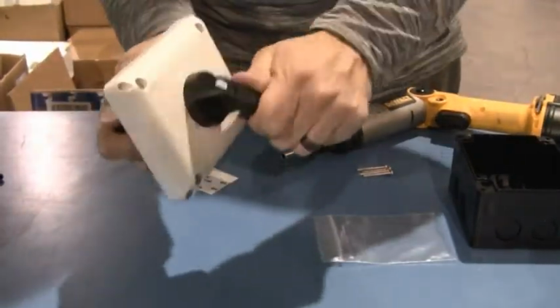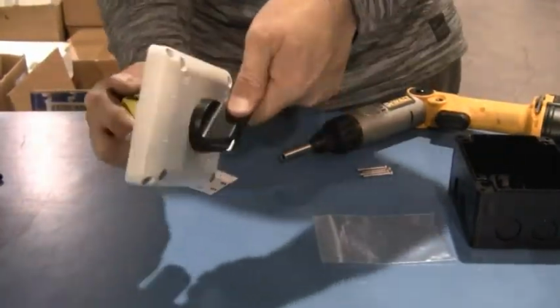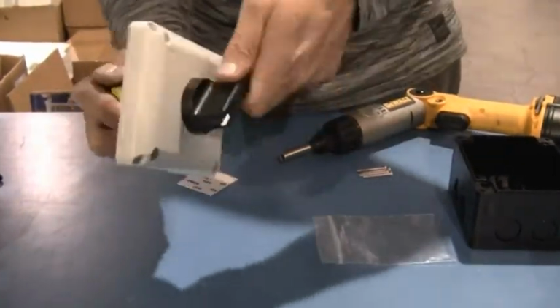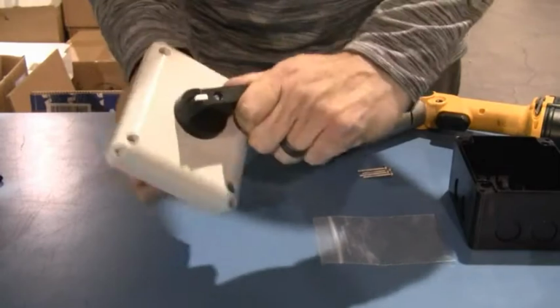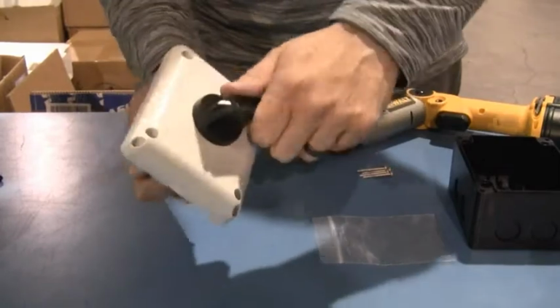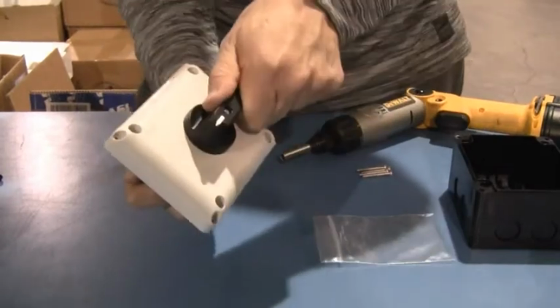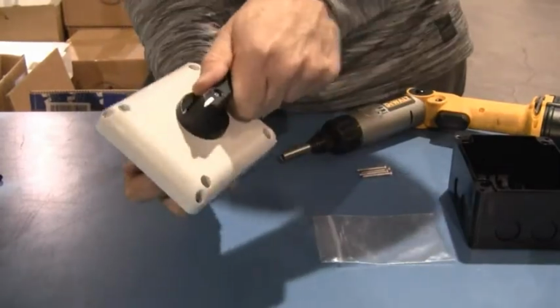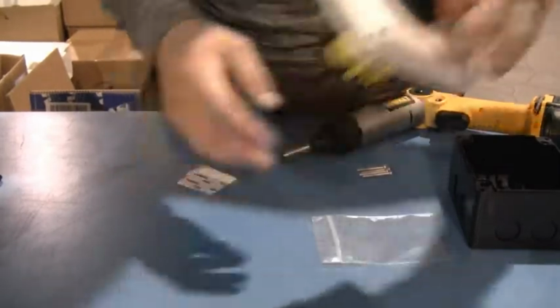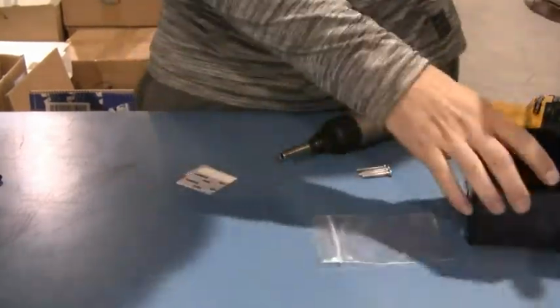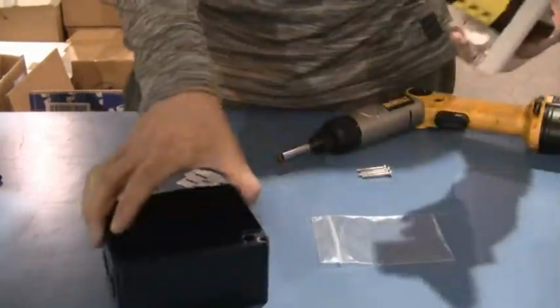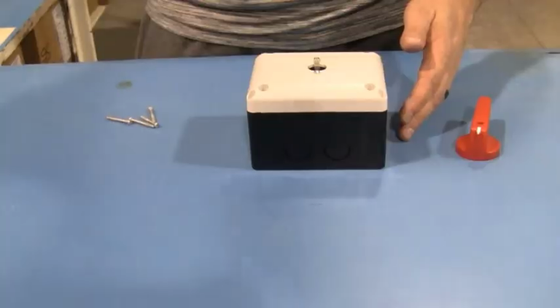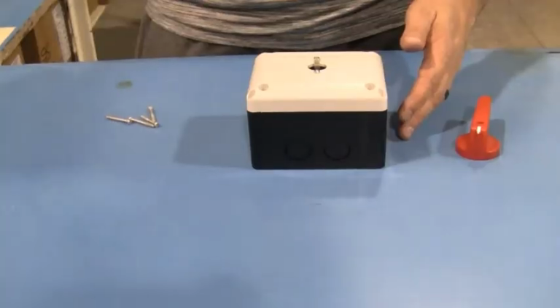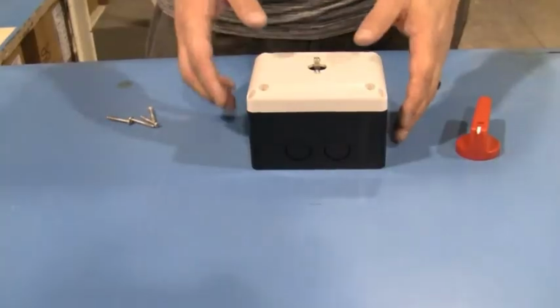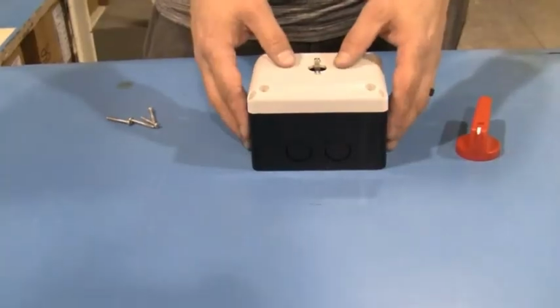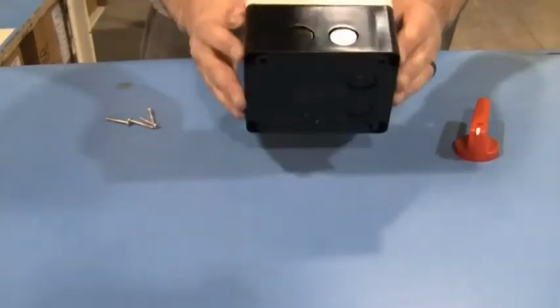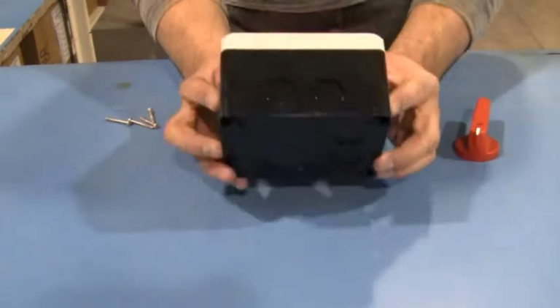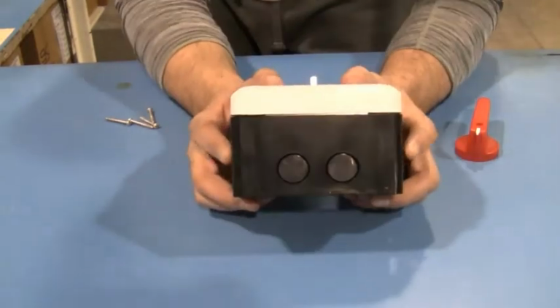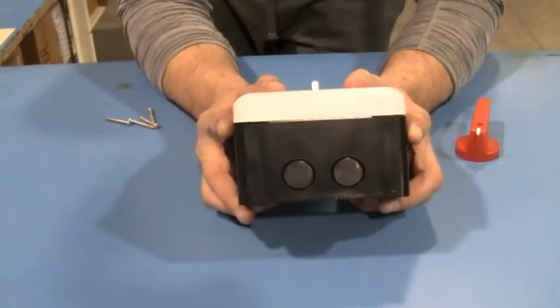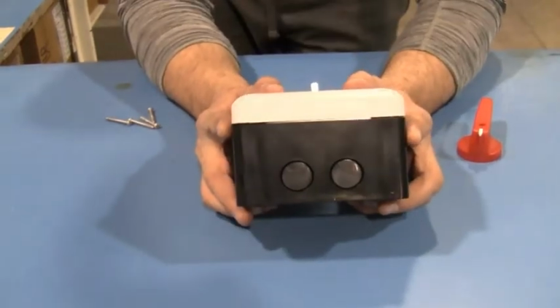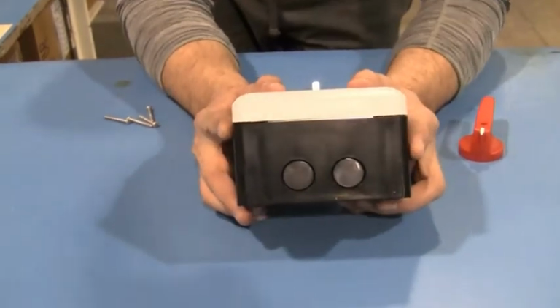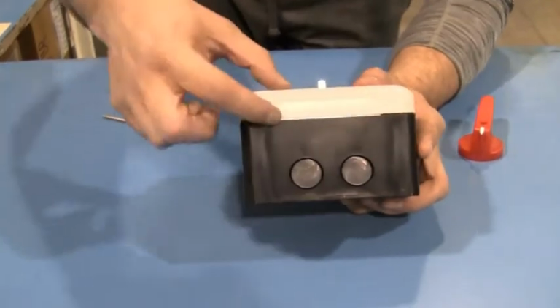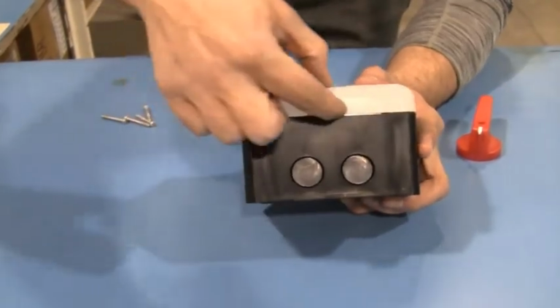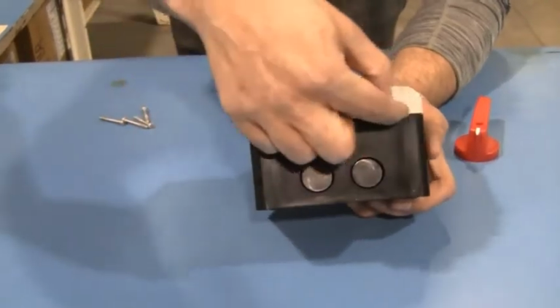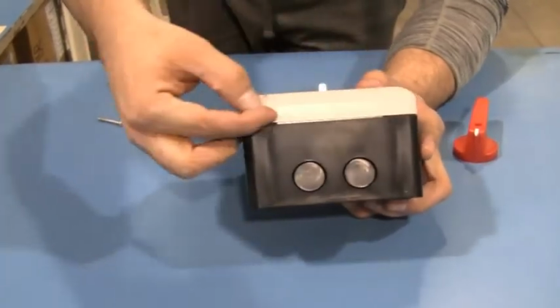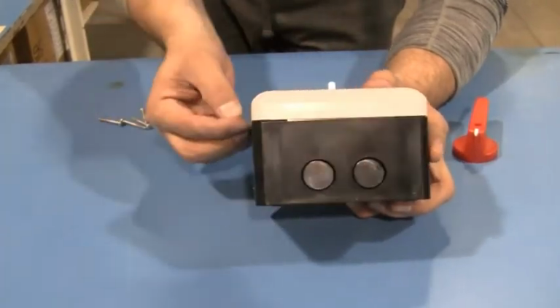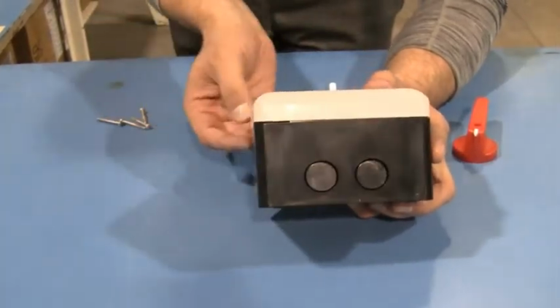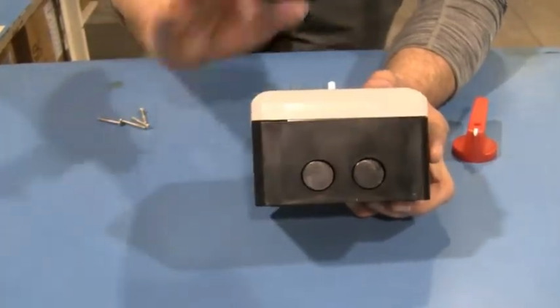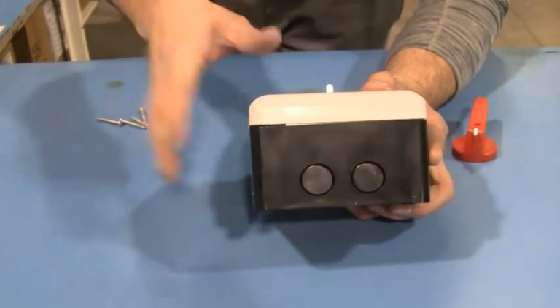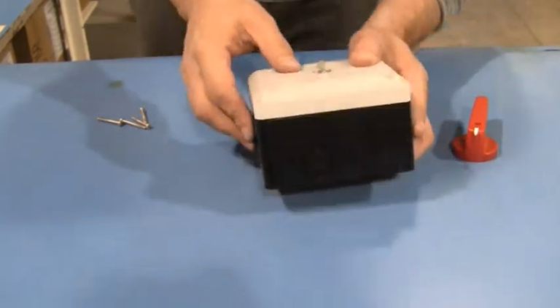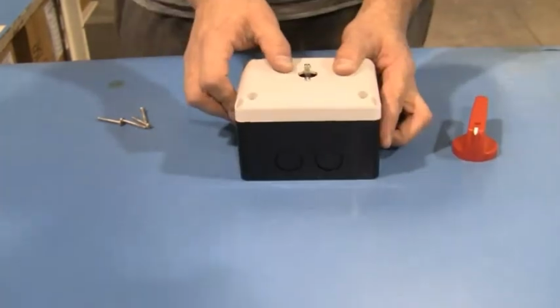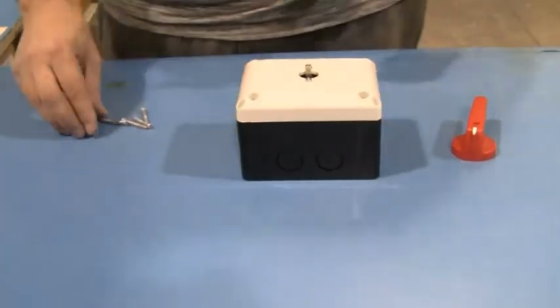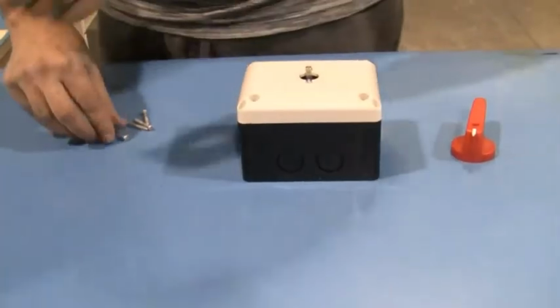All right. And now you've got your maintain switch there. And so when you're looking at the enclosure, once you've got that installed, you can see in the enclosure you'll have a little gap going all the way around the edges there. That goes away once you put the screws in around the outside.